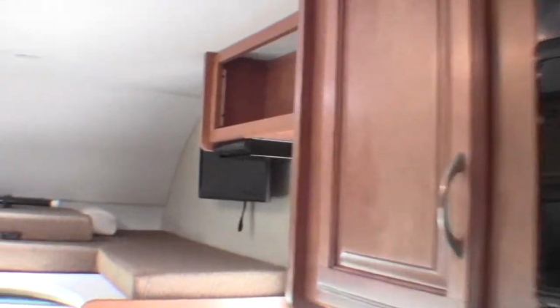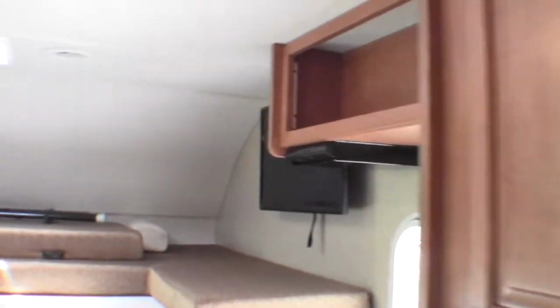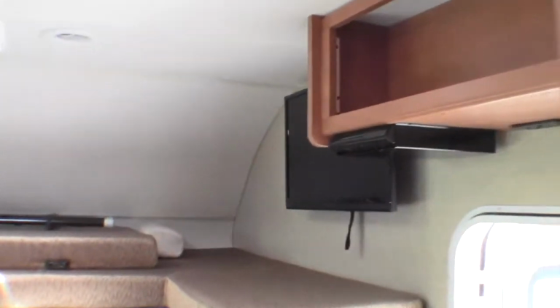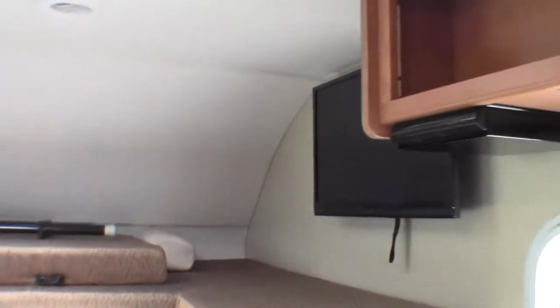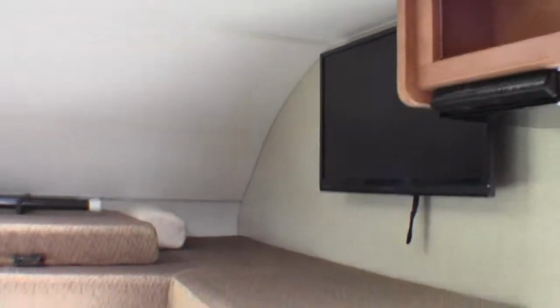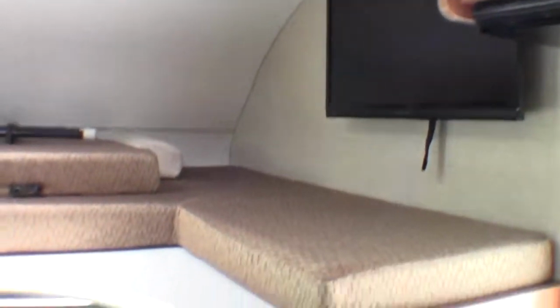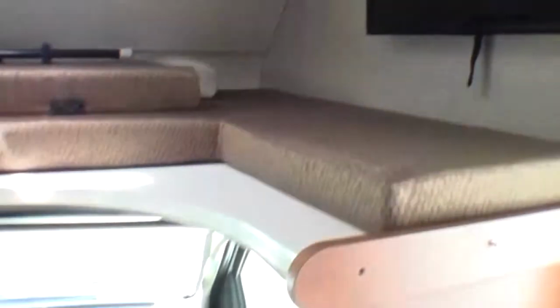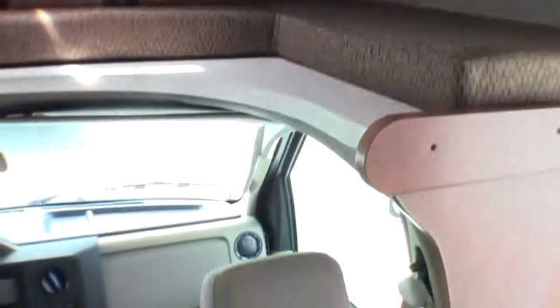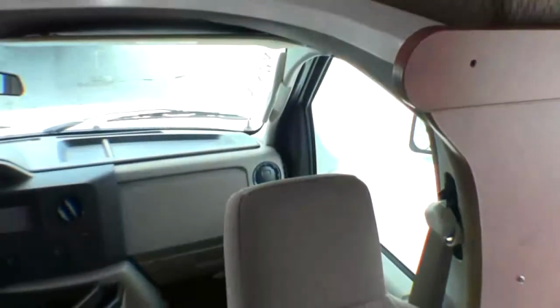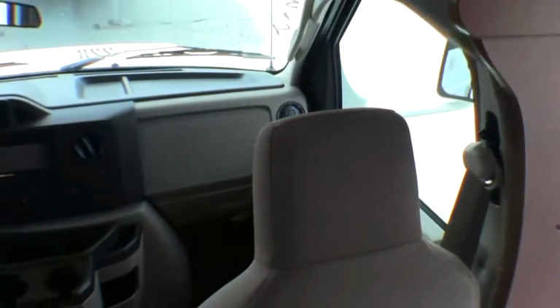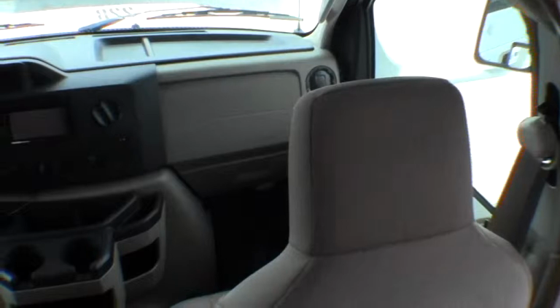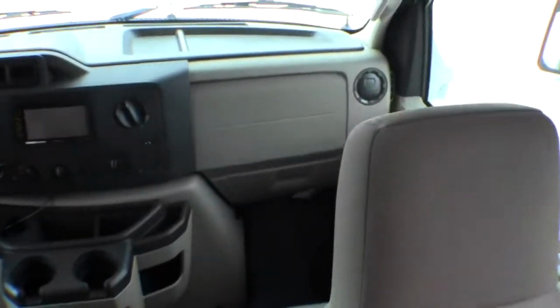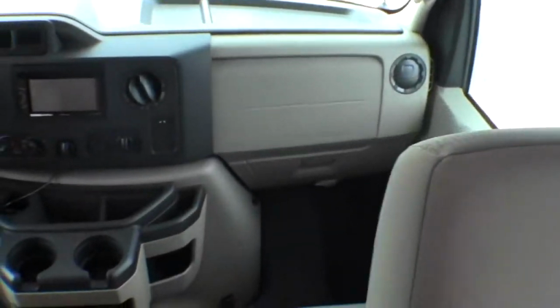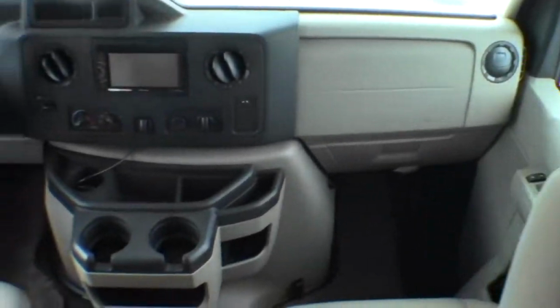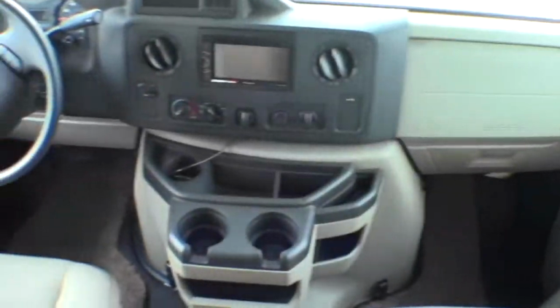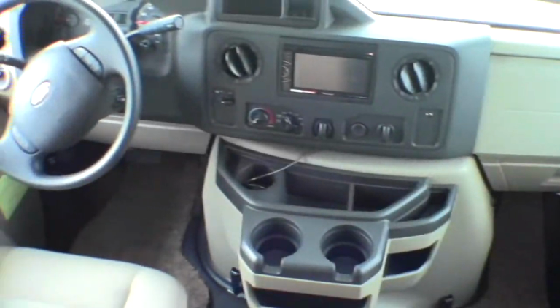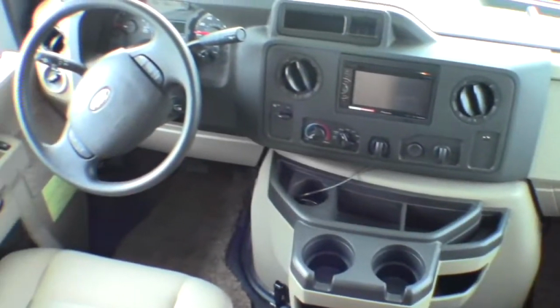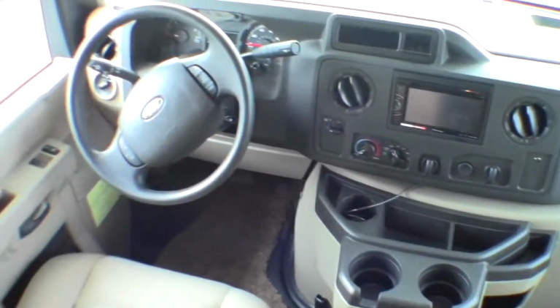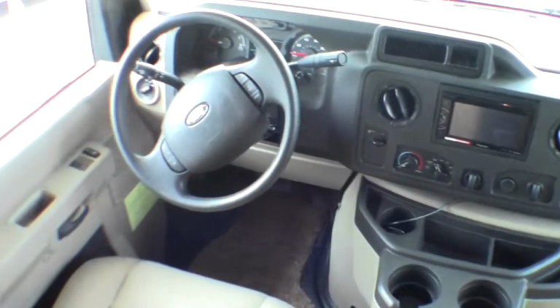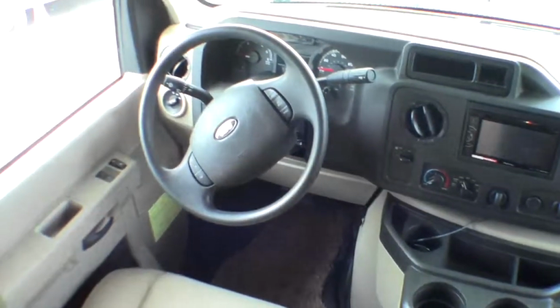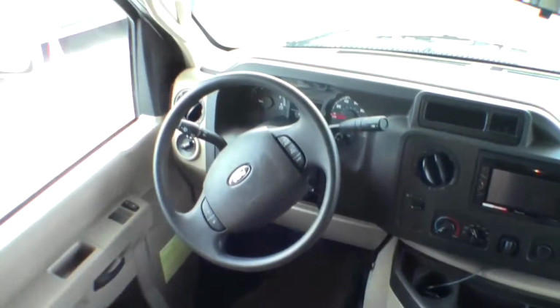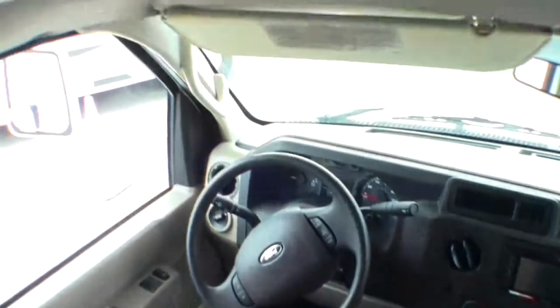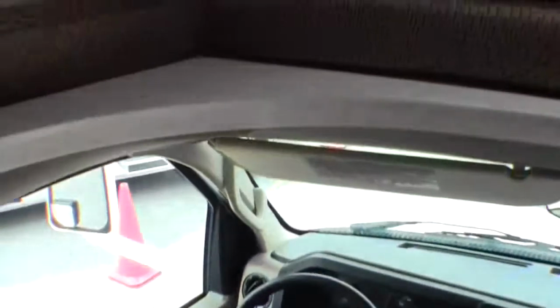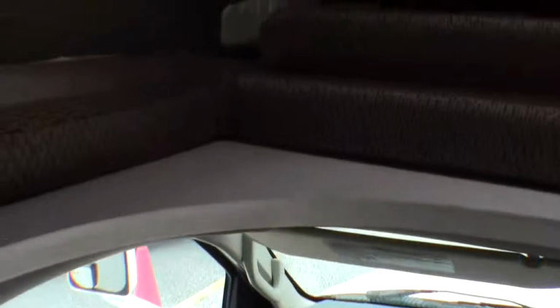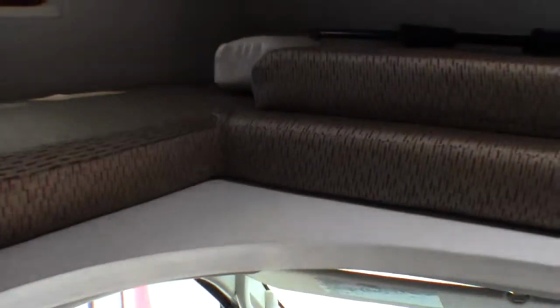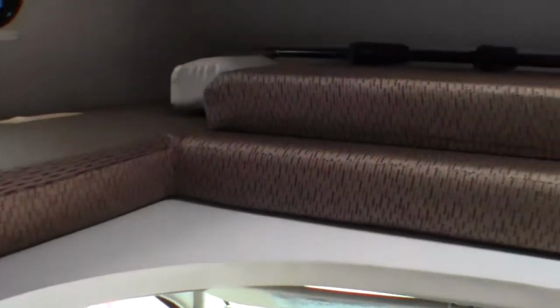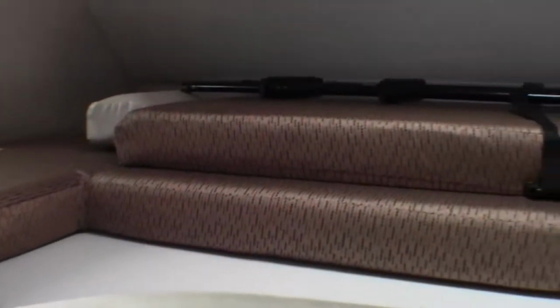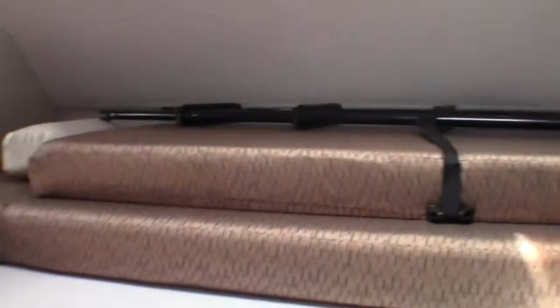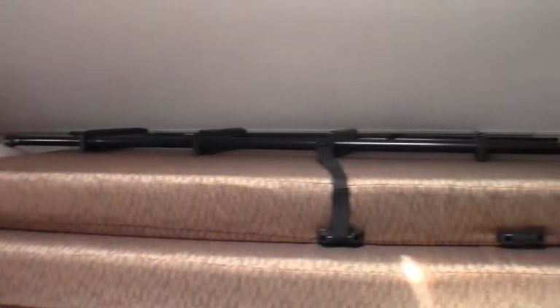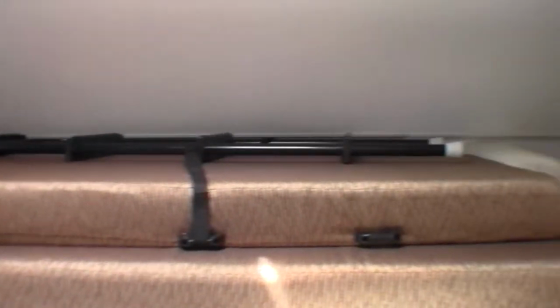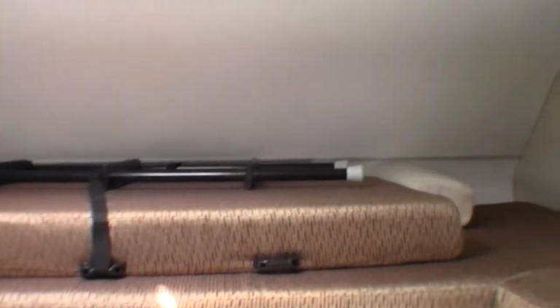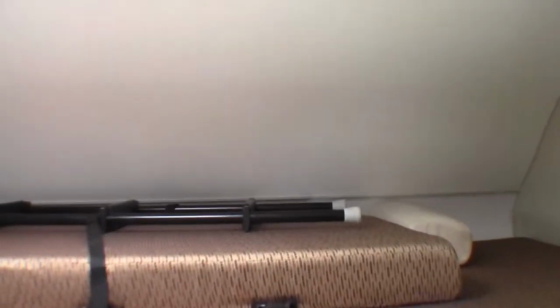Then we've got a TV up front as well. I'll just show you that nice Ford cab — this goes into a bed and then you've got a ladder to get up here as well.